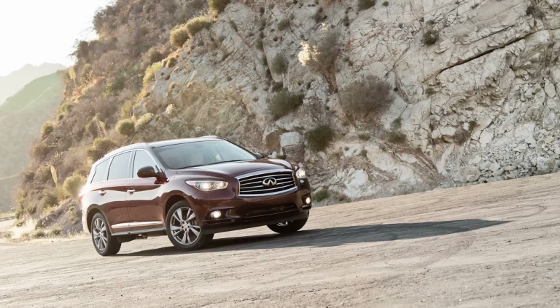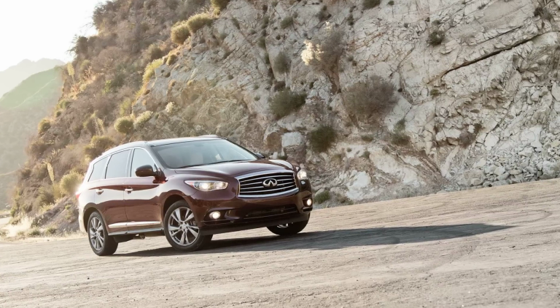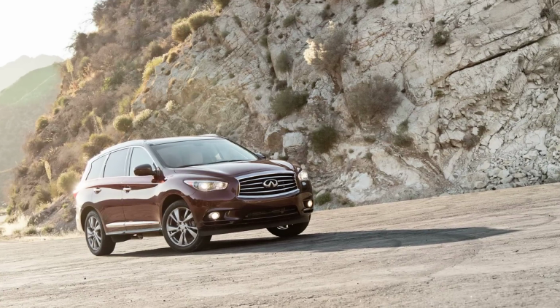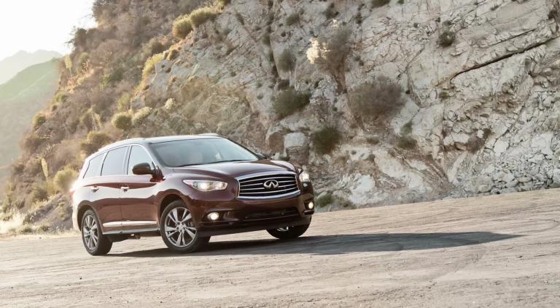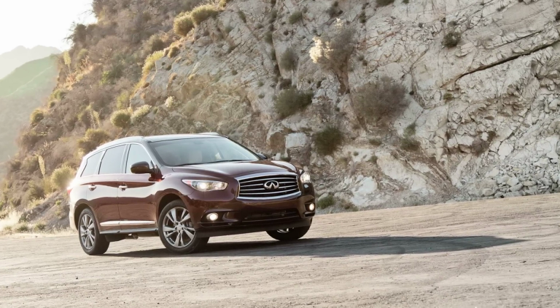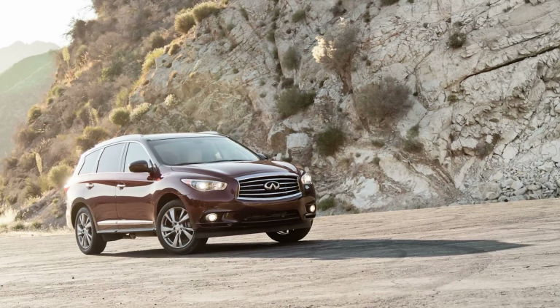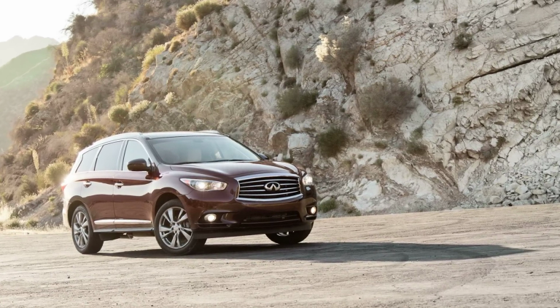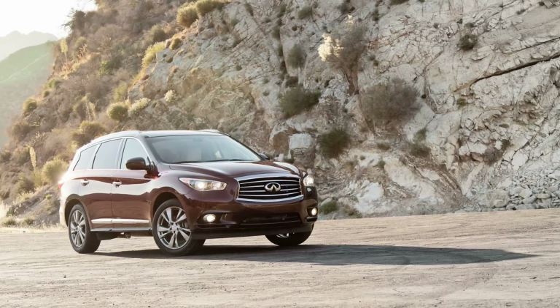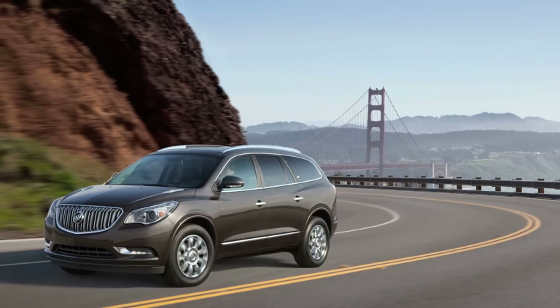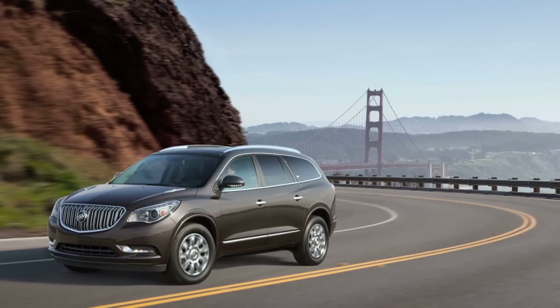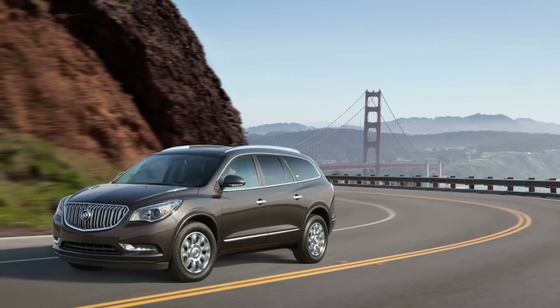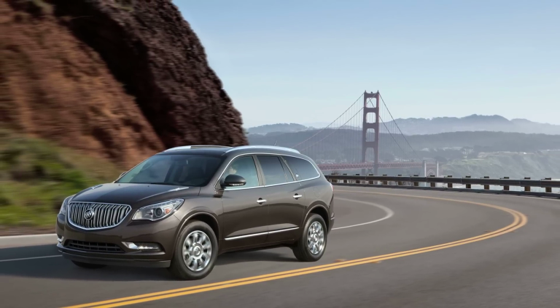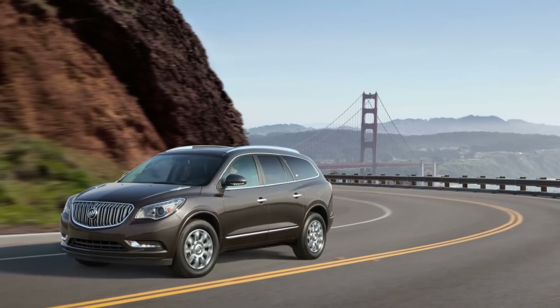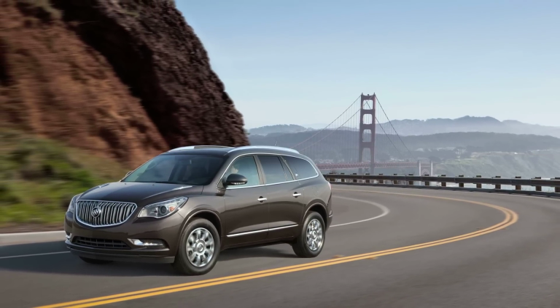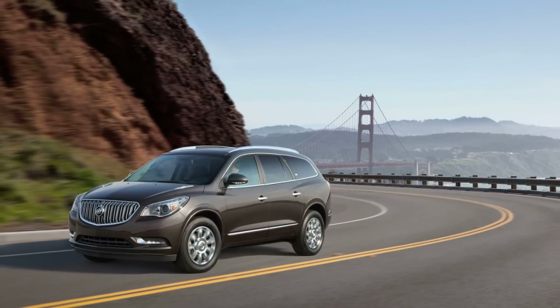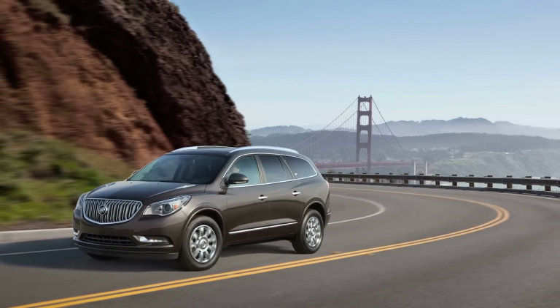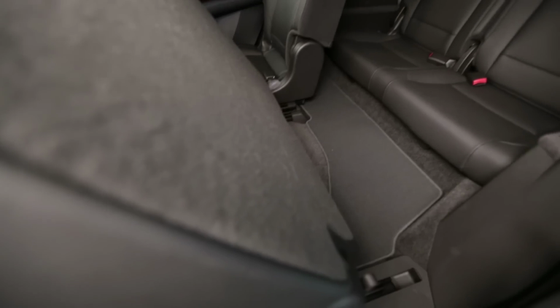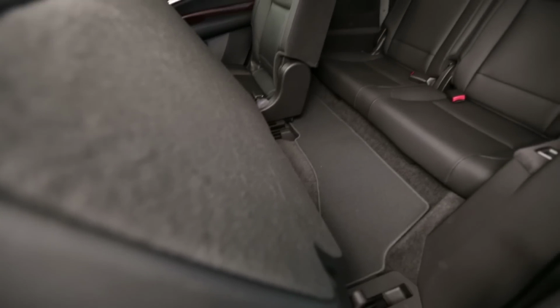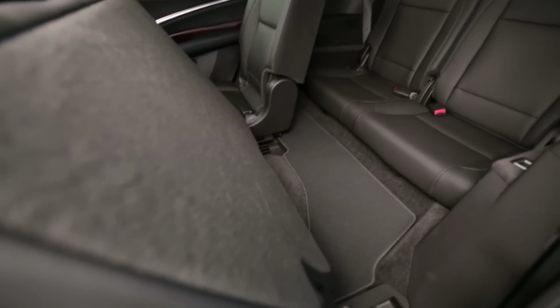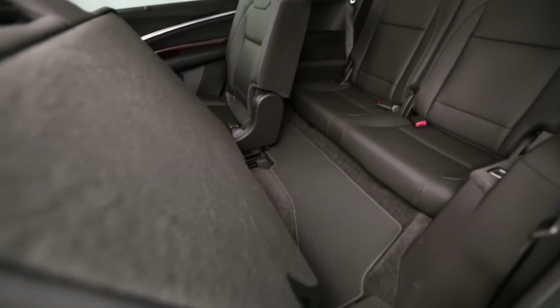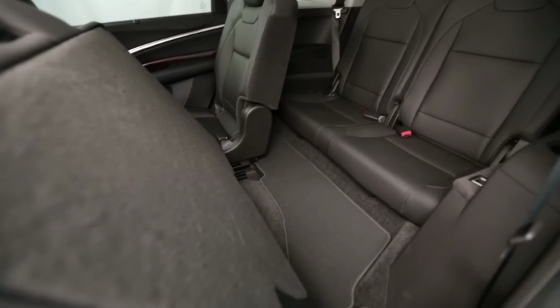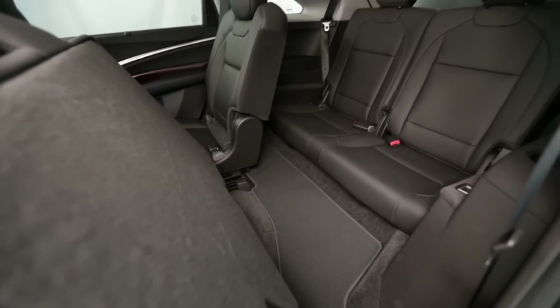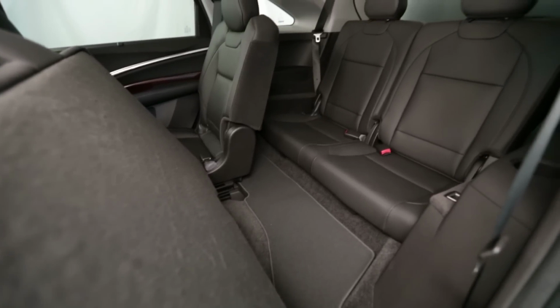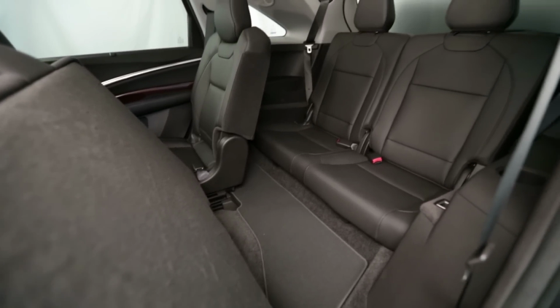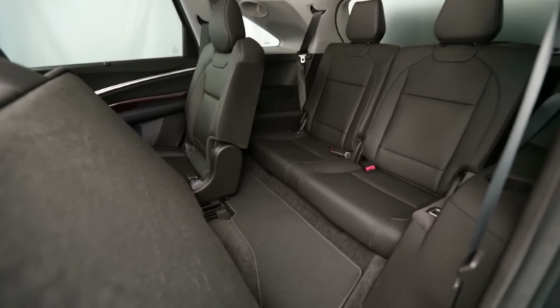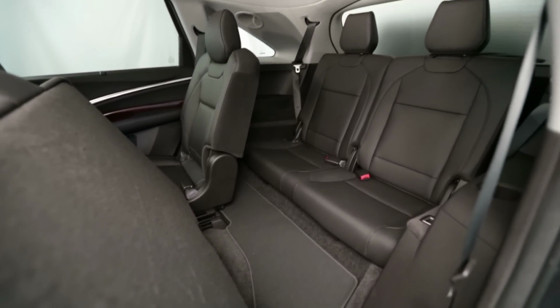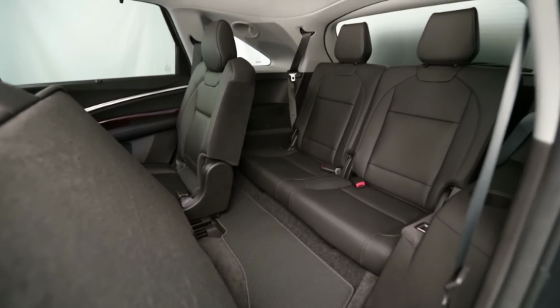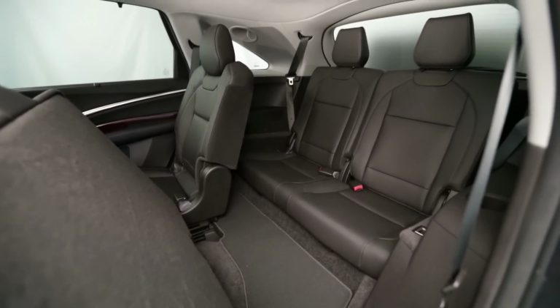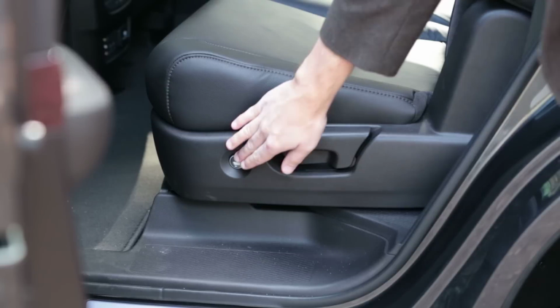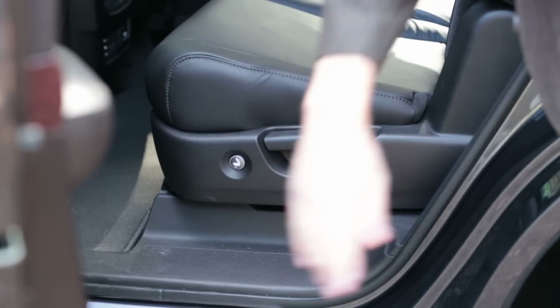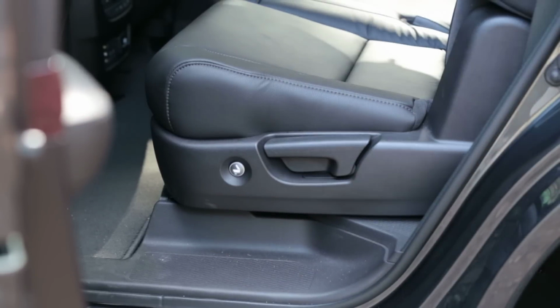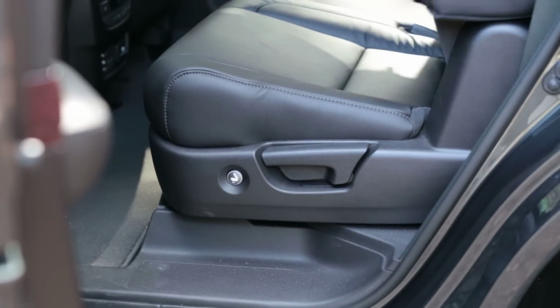Unlike the Infiniti QX60 and Buick Enclave that can fit adults in all of its seats, the MDX's third row is for kids only. Both head and leg room are tight, but this button makes it very easy to get the kids back there.